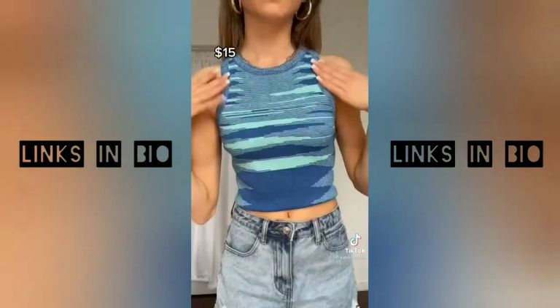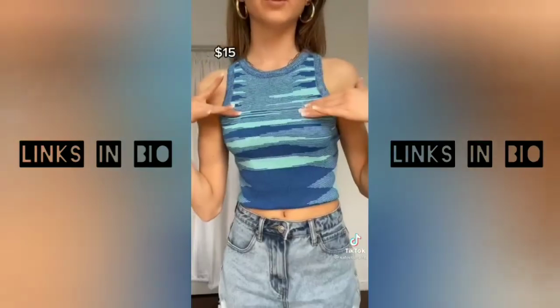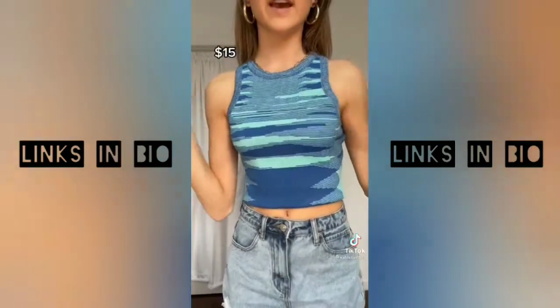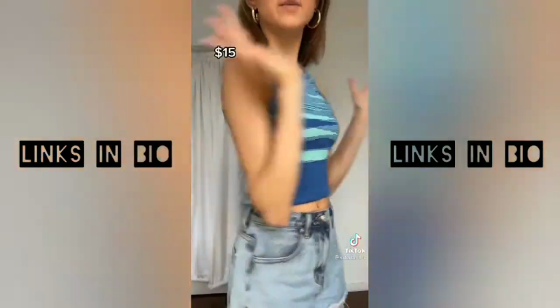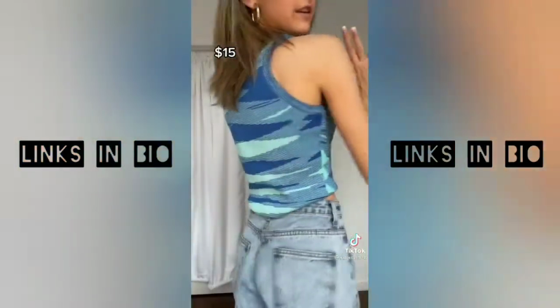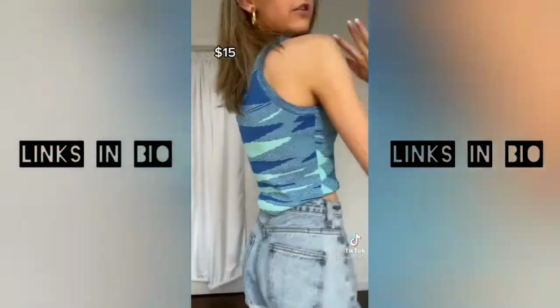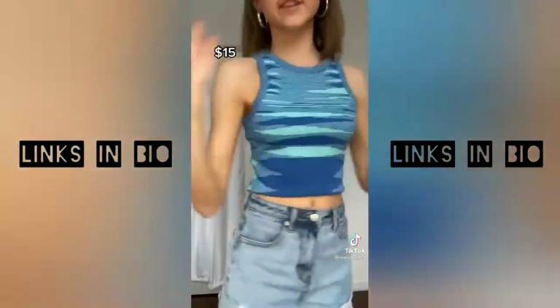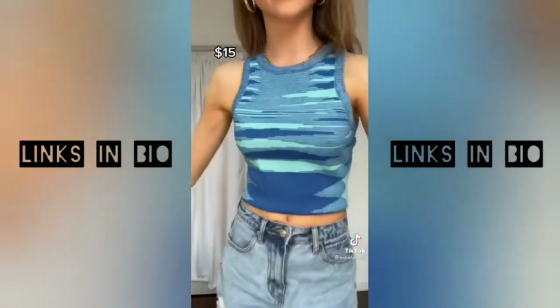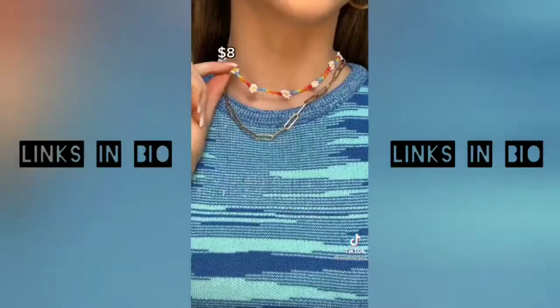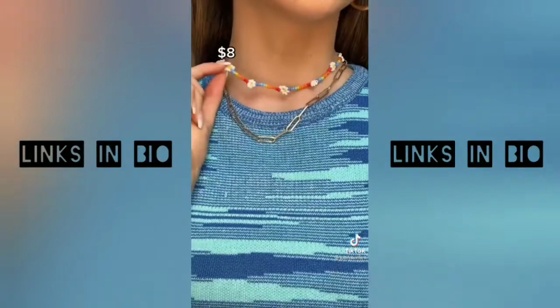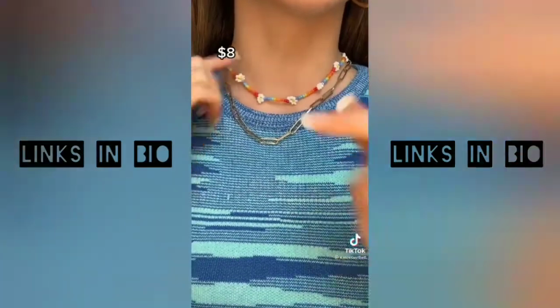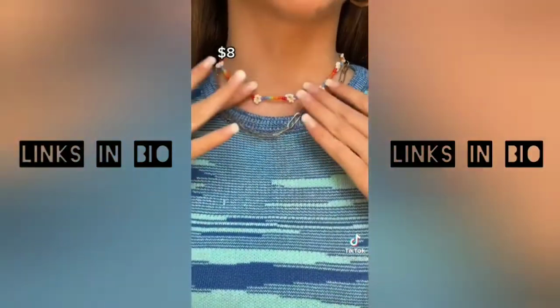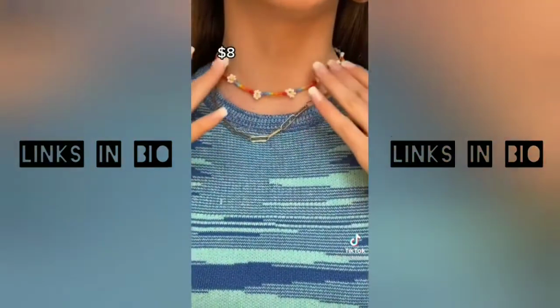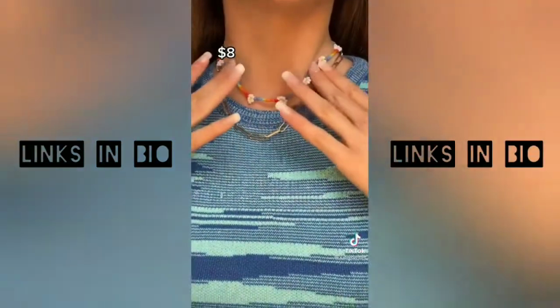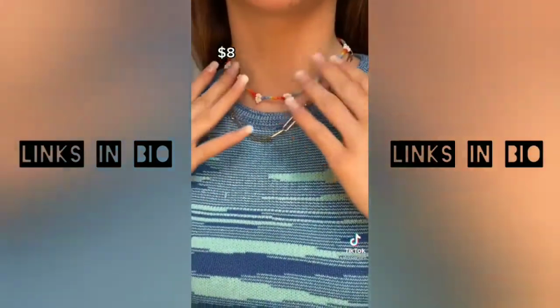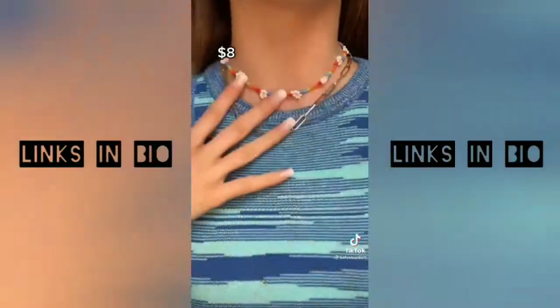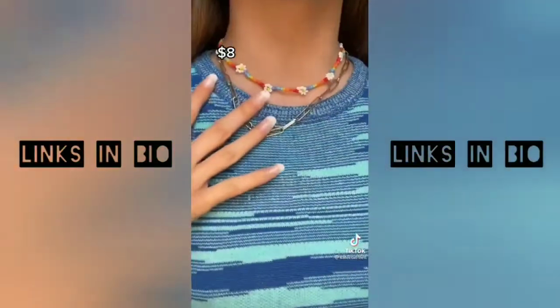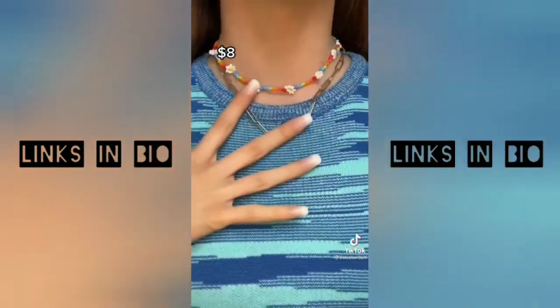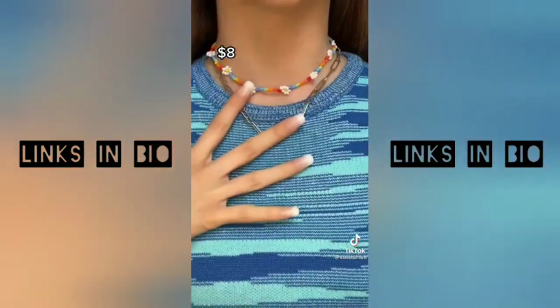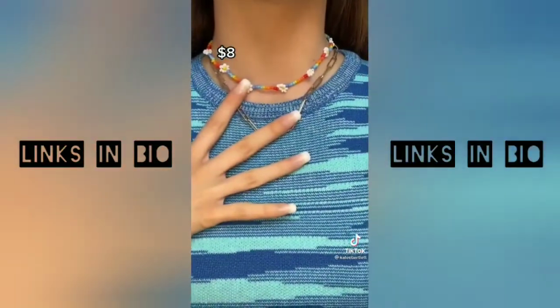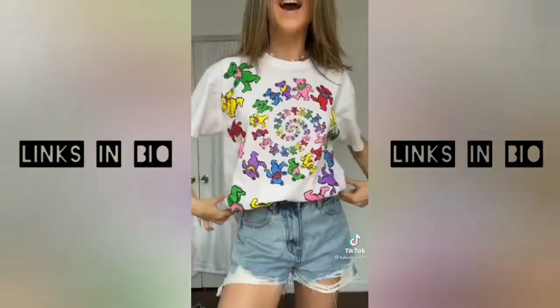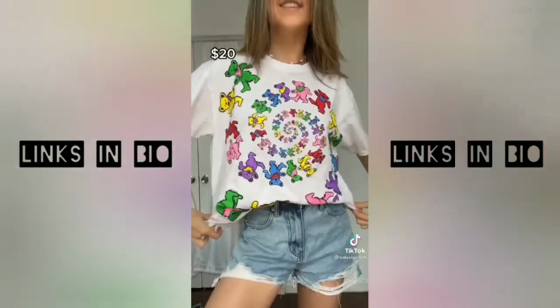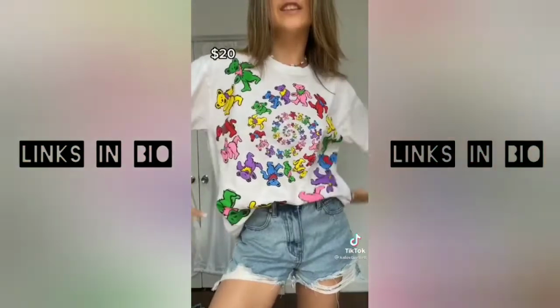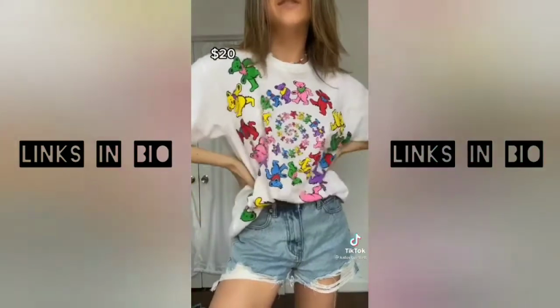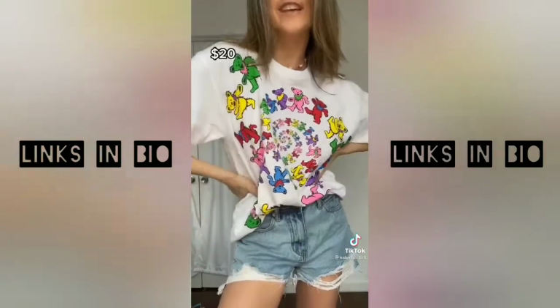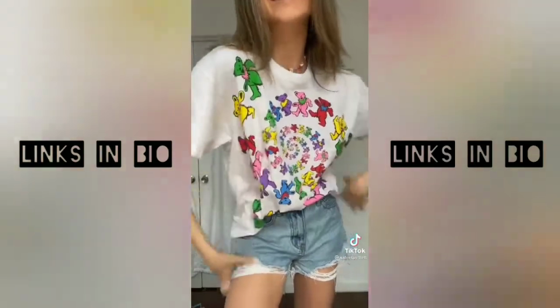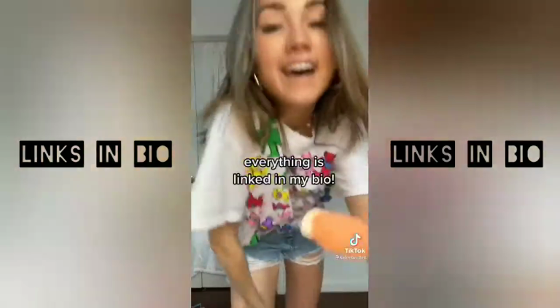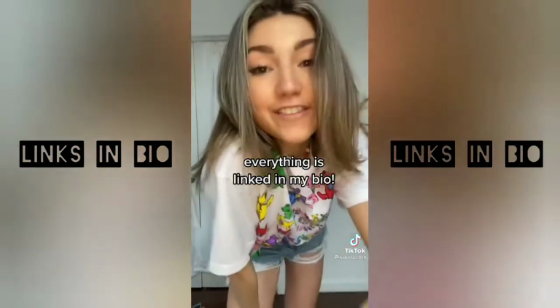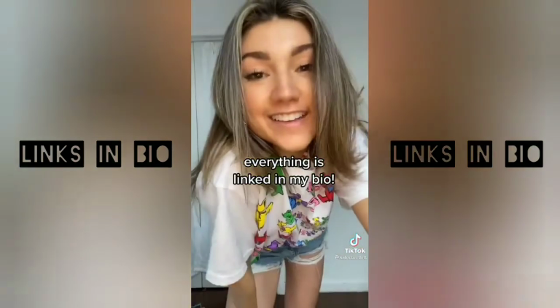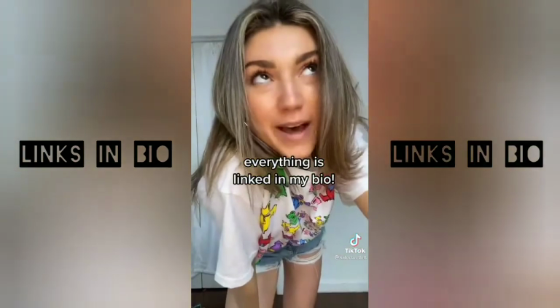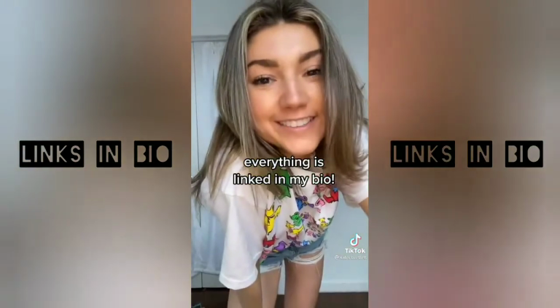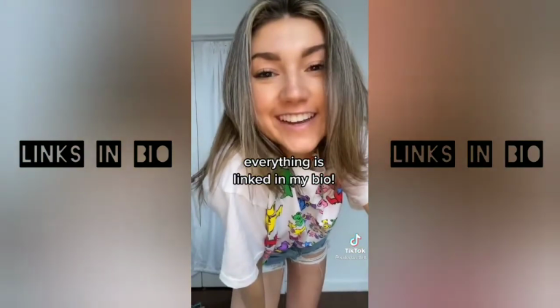This blue tank that I've been seeing all over Instagram. I got this little flower beaded choker — I love to layer it with gold necklaces. And then this oversized Grateful Dead tee. Everything is linked in my bio, so go check it out.